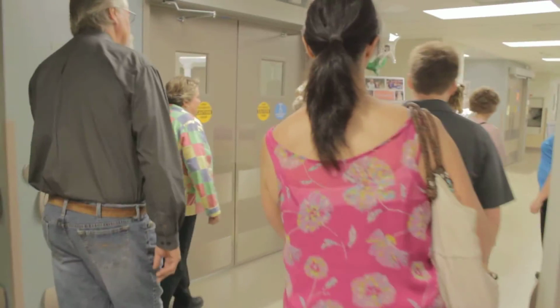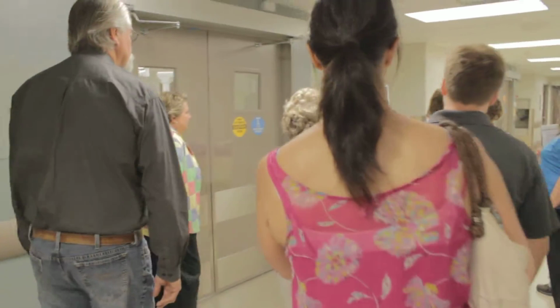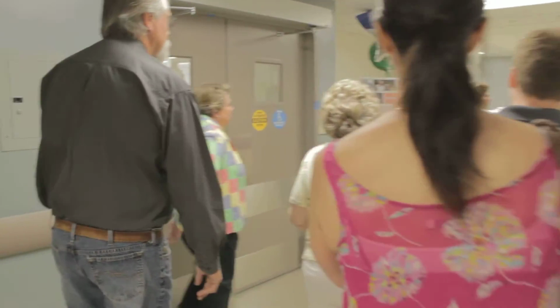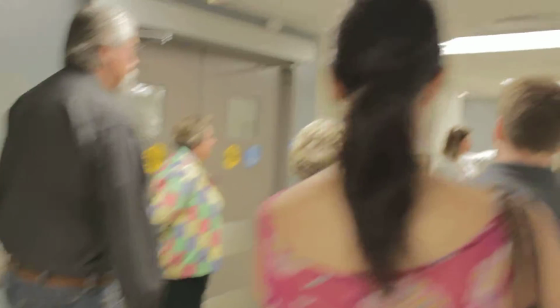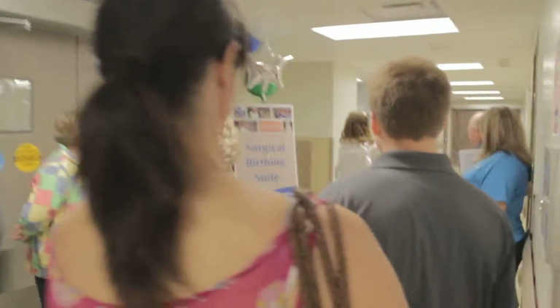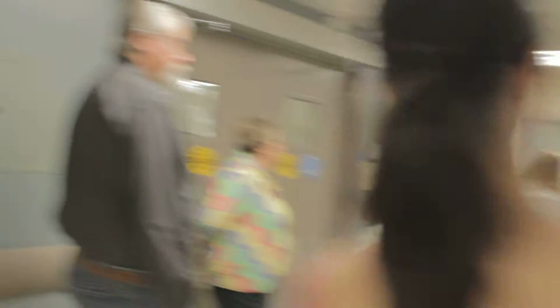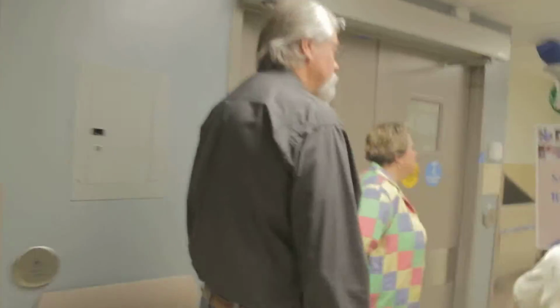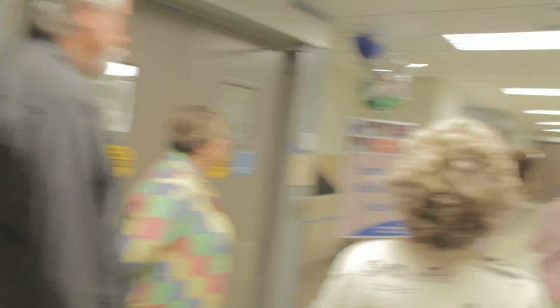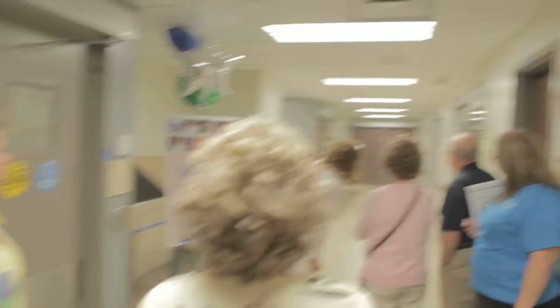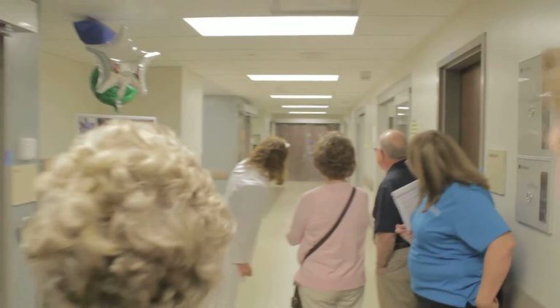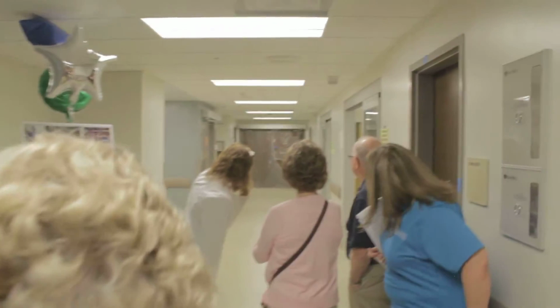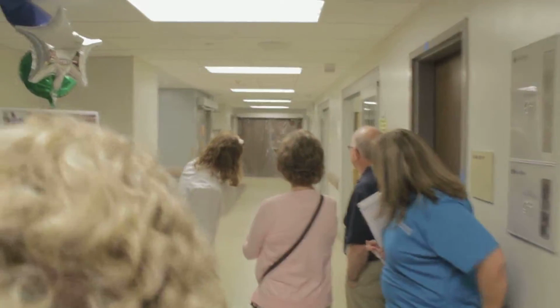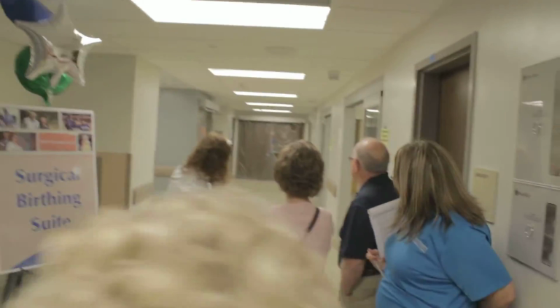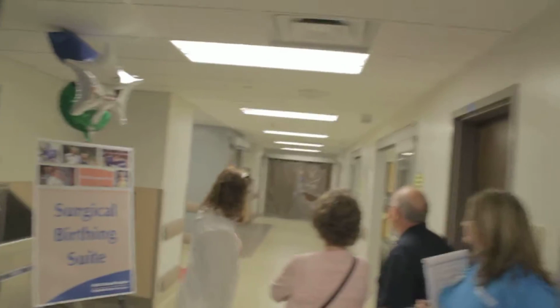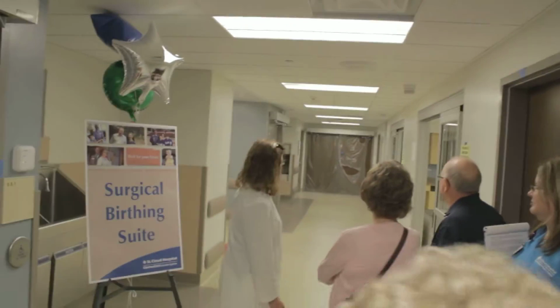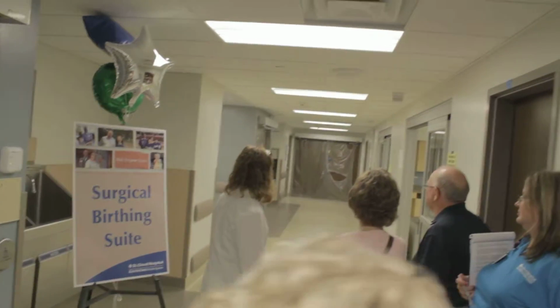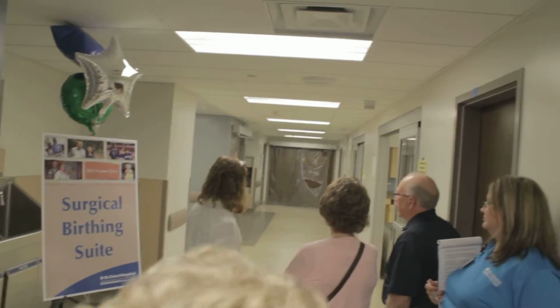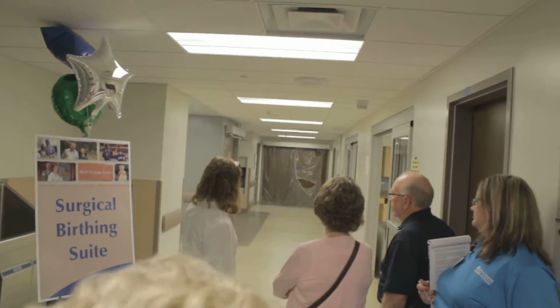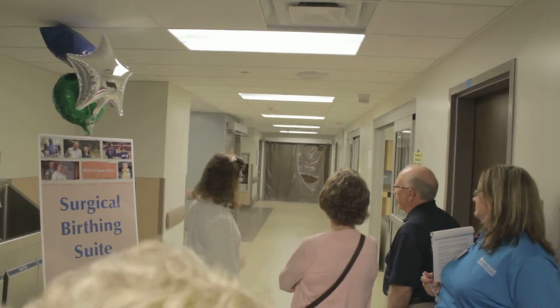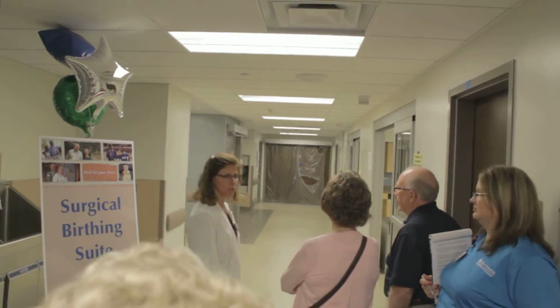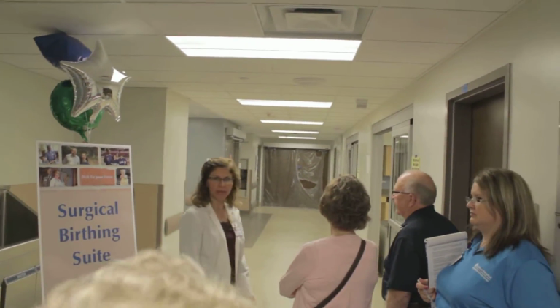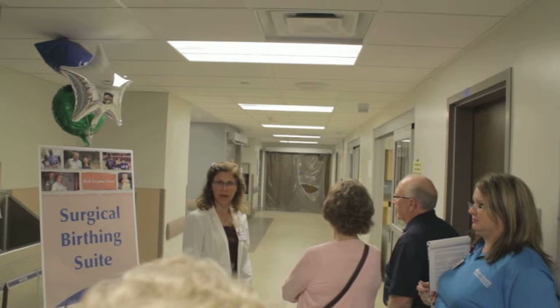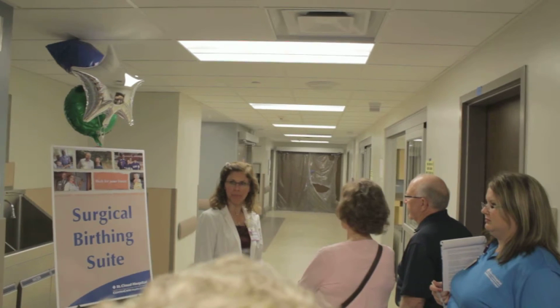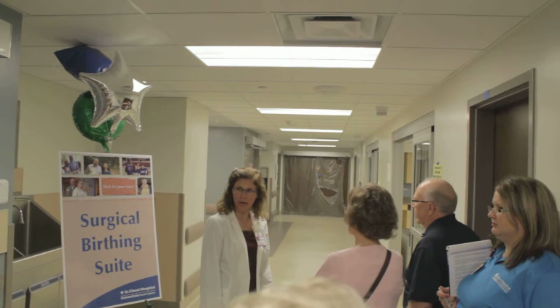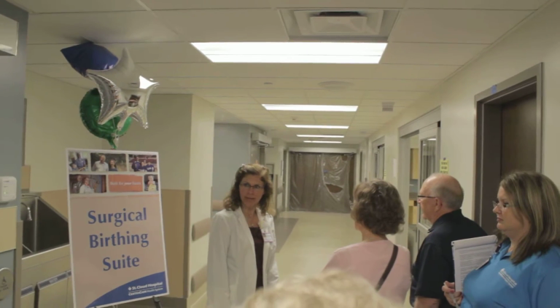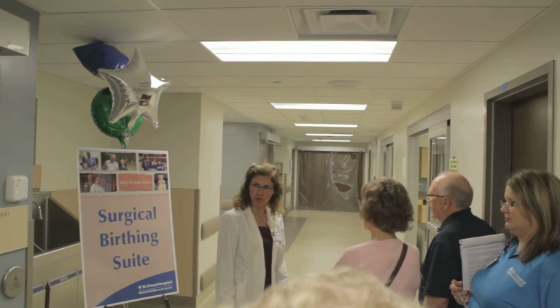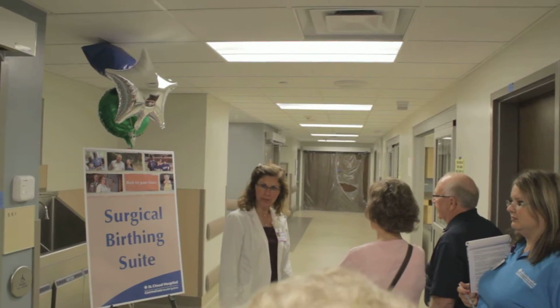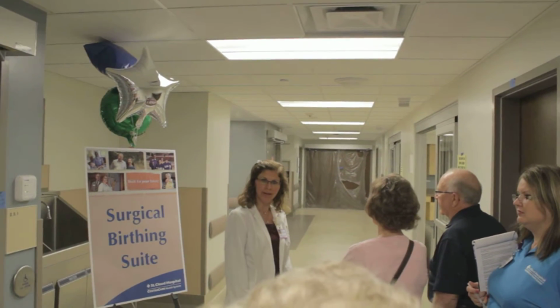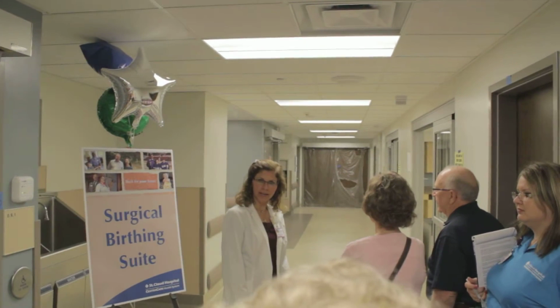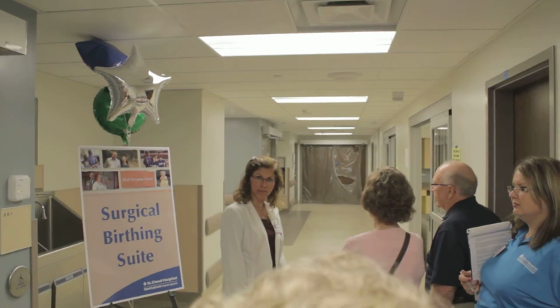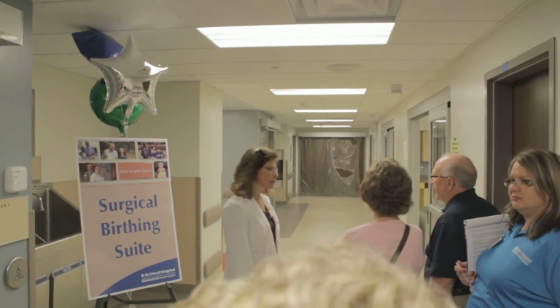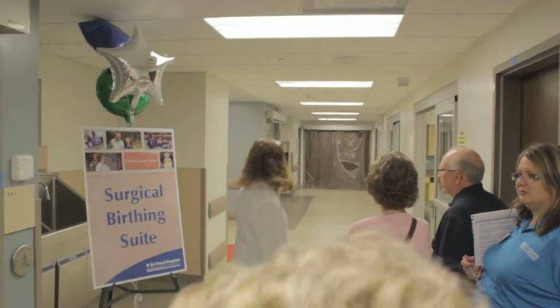This is our recovery room, and you can see a little tube system over there. I wanted to point that out because it's really neat to be able to know that we can have blood products tubed up to us in the event of an emergency.